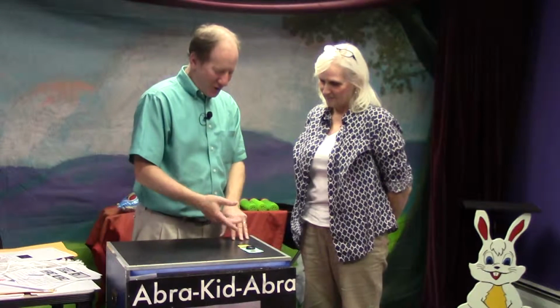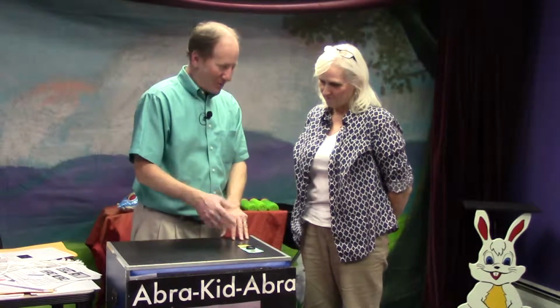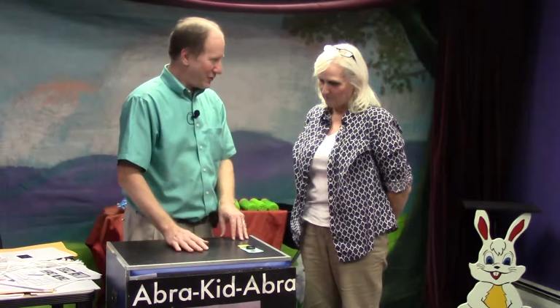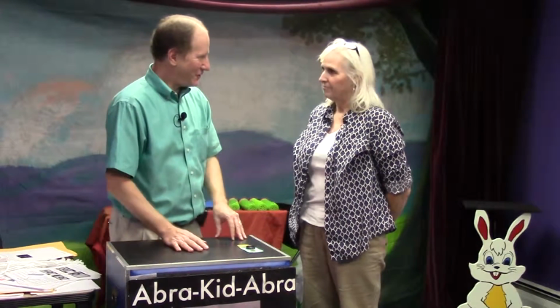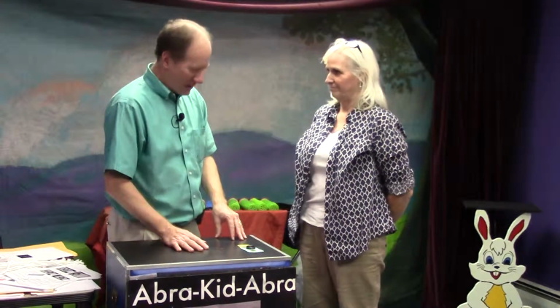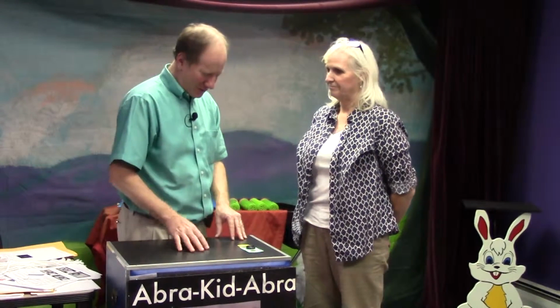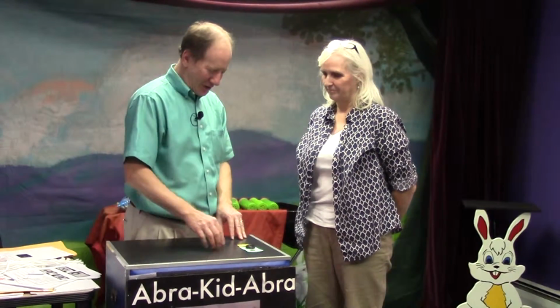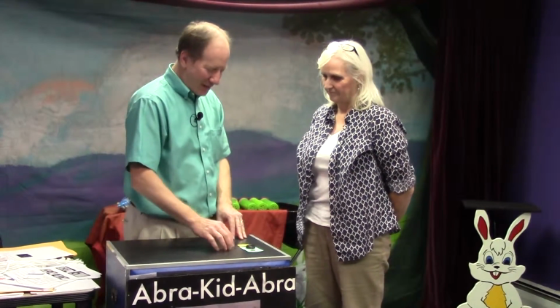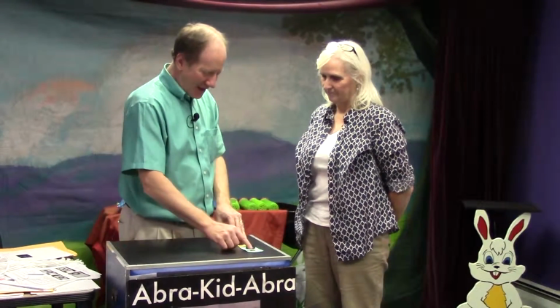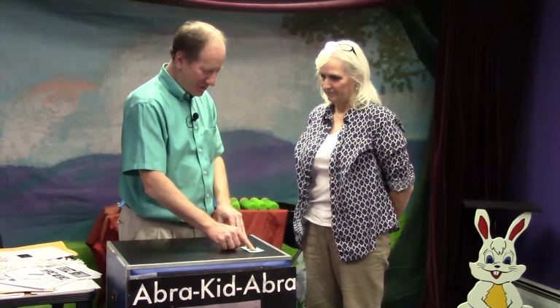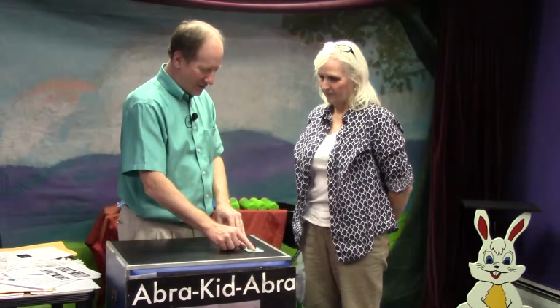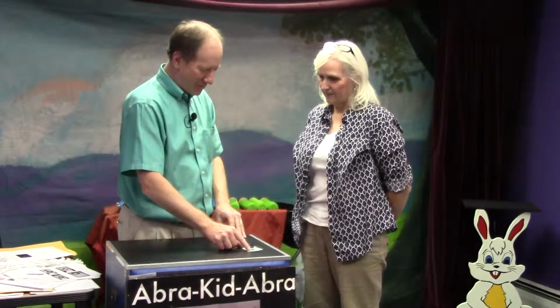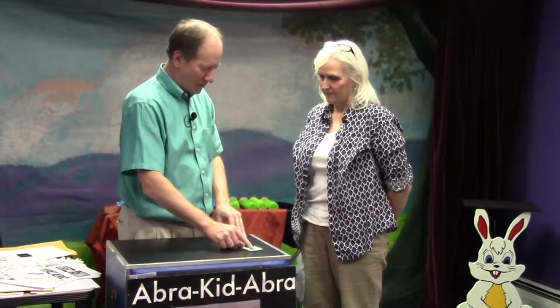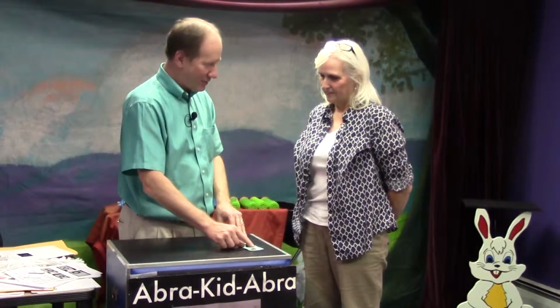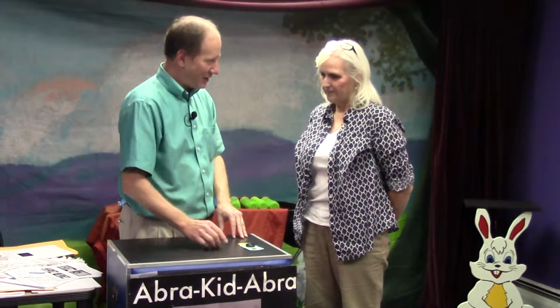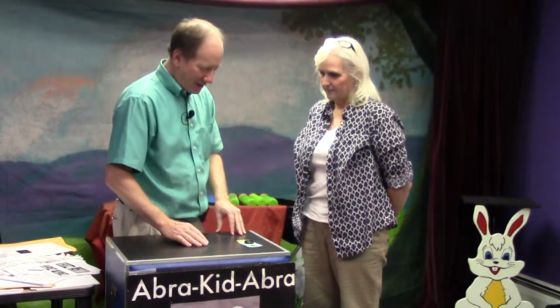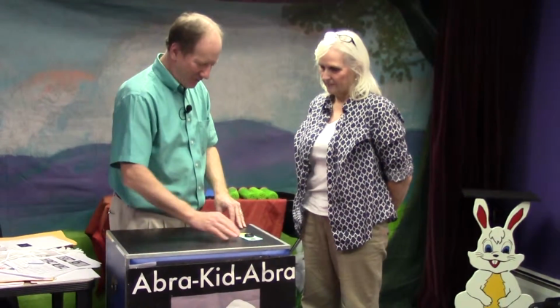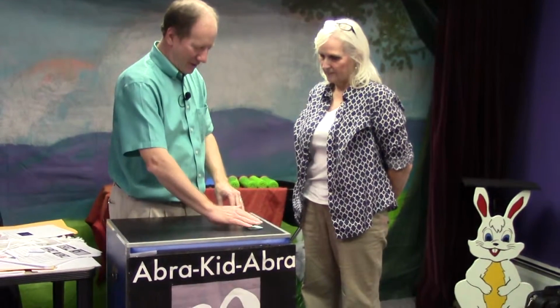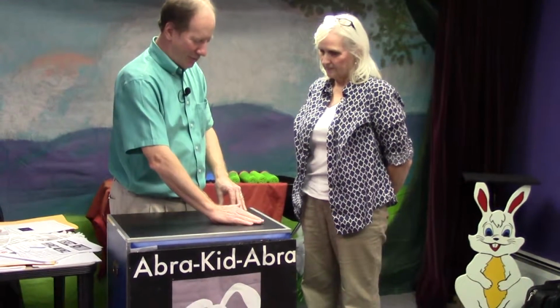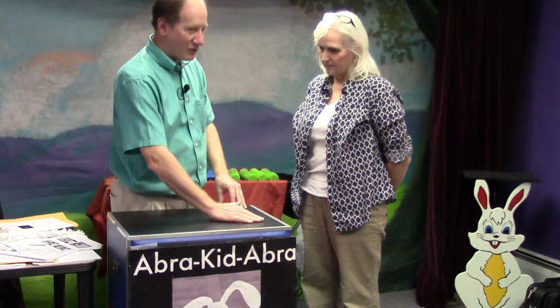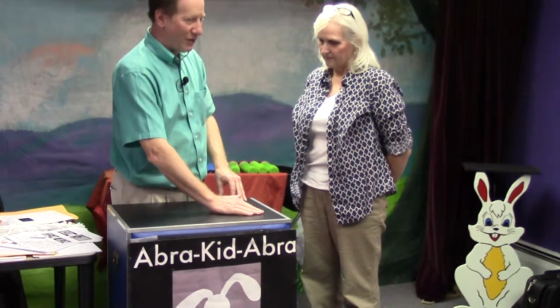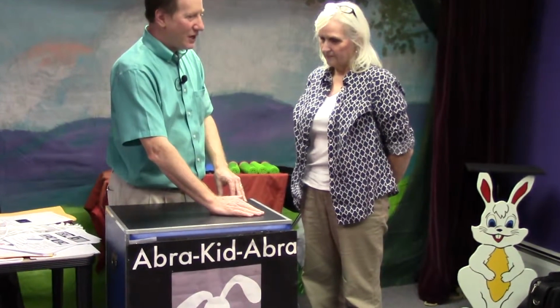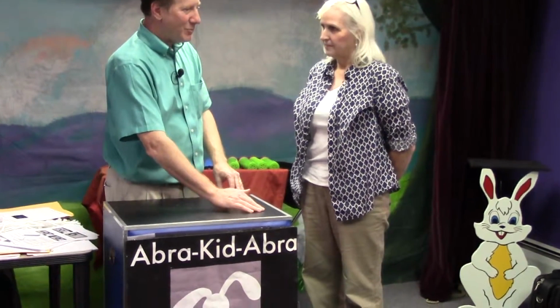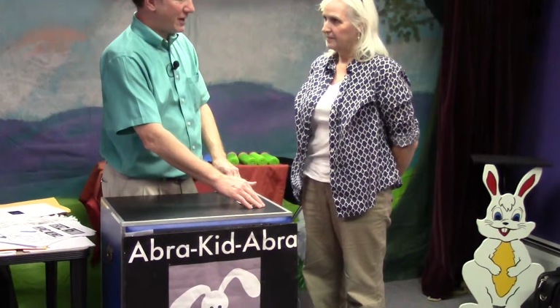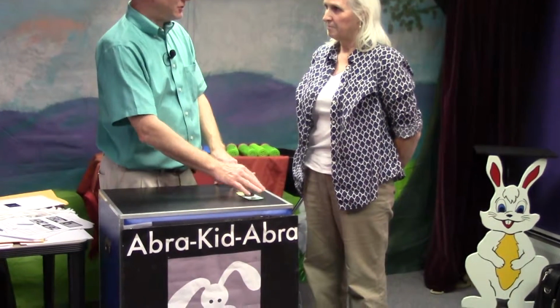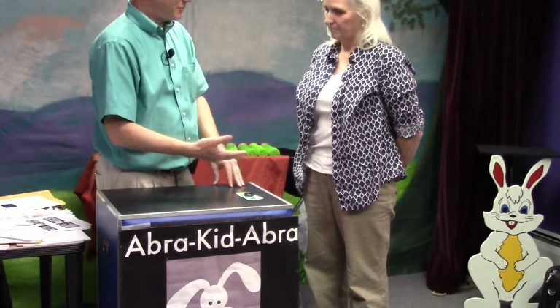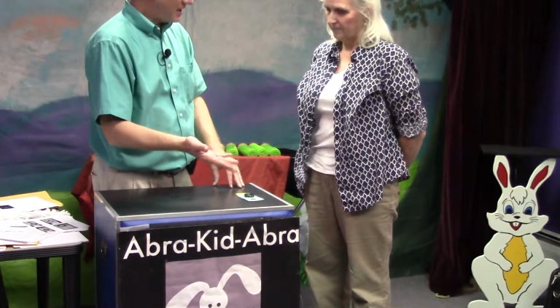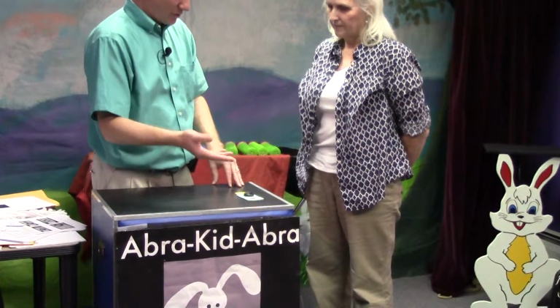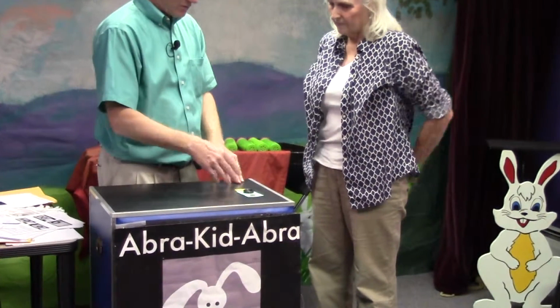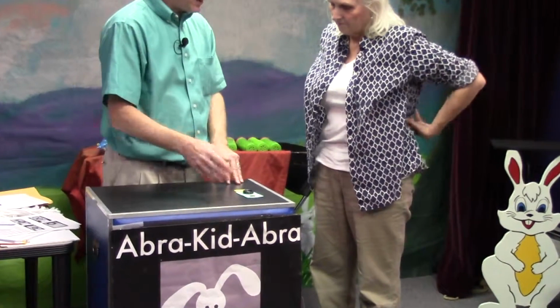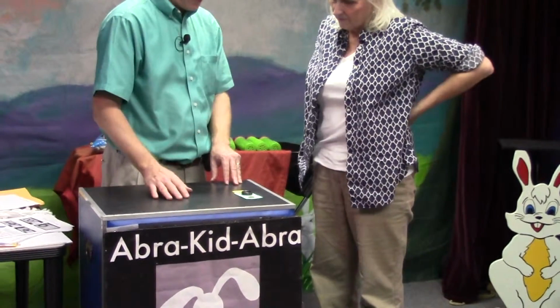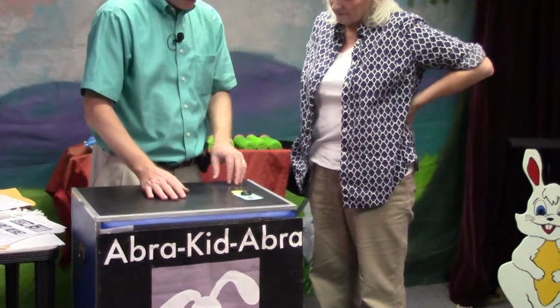All right, Carol, thanks for helping me out with this trick. I'm going to see if I can do some magic with this penny. Now, if I put my hand over it, you might think I was doing something sneaky or sleight of hand or something.